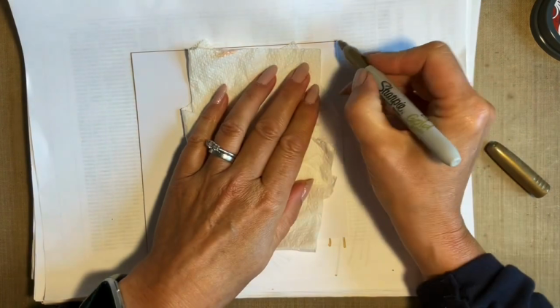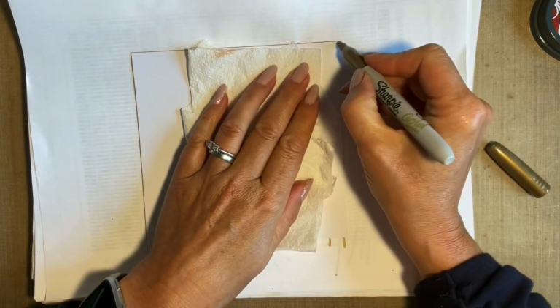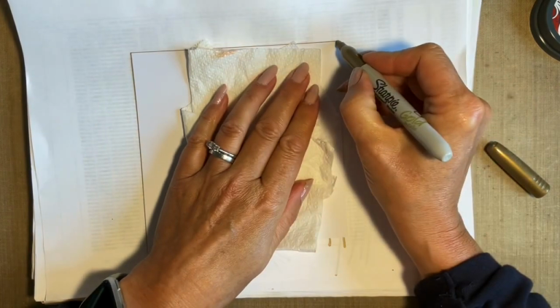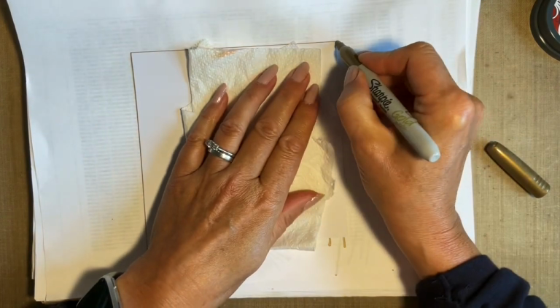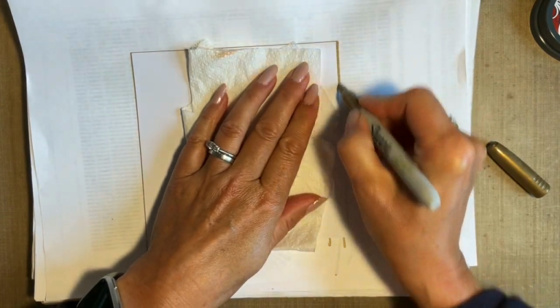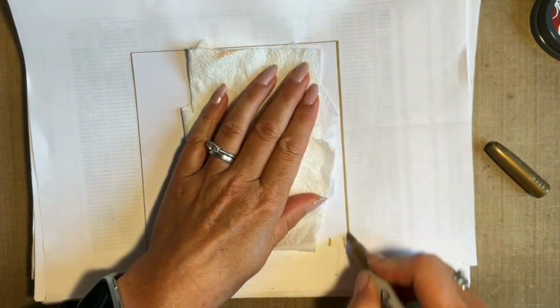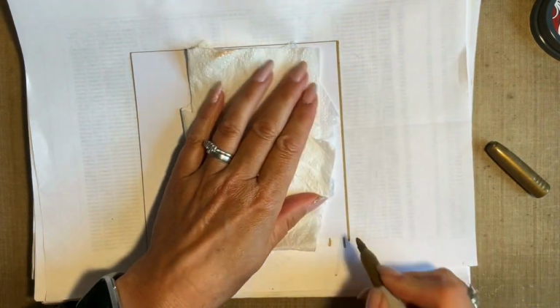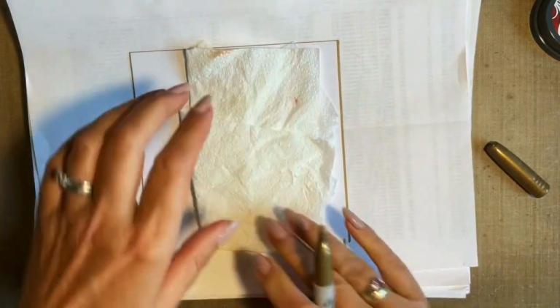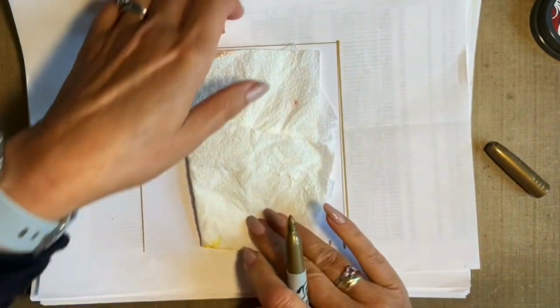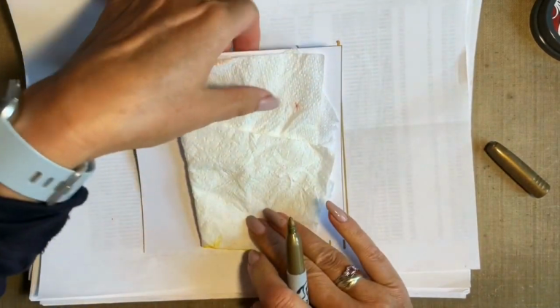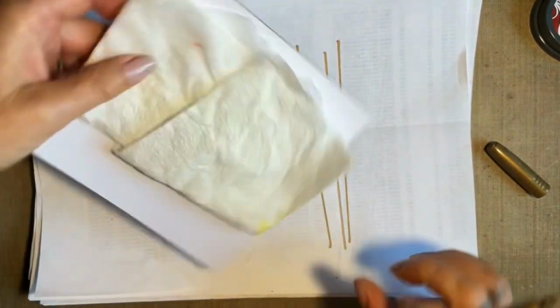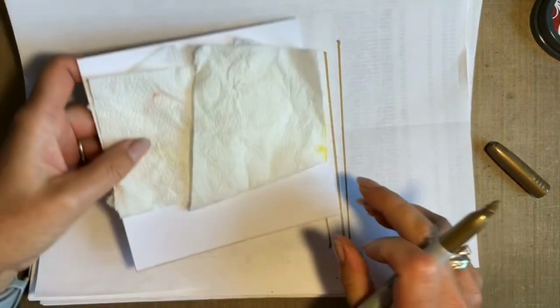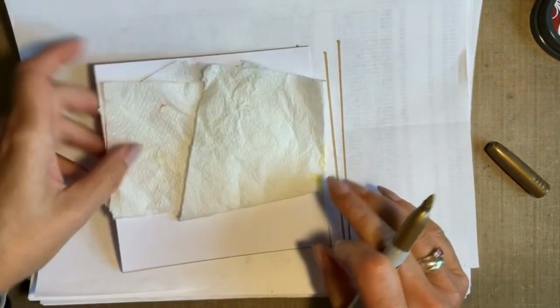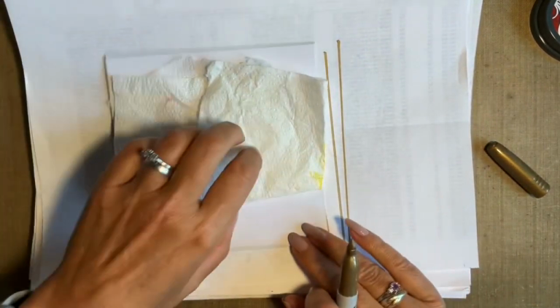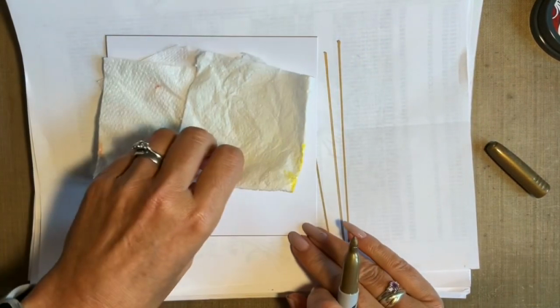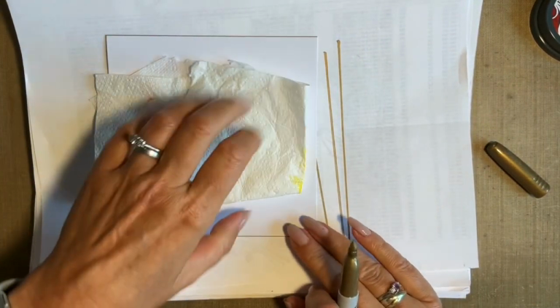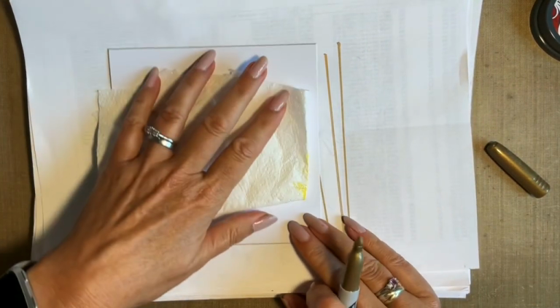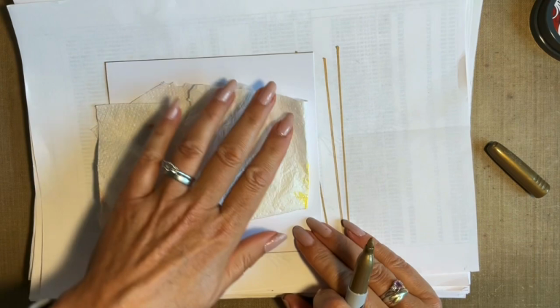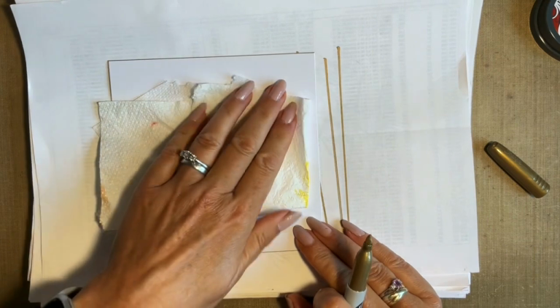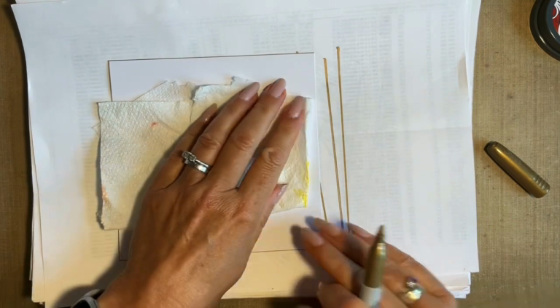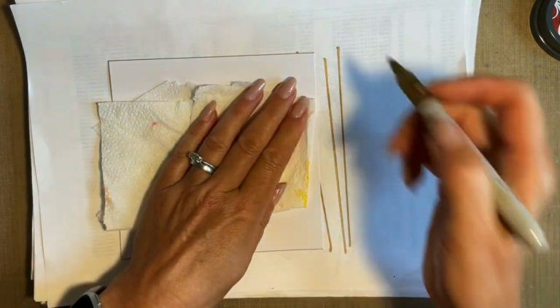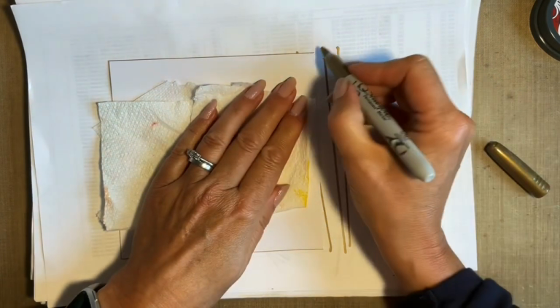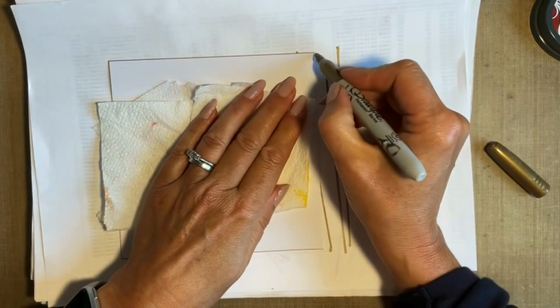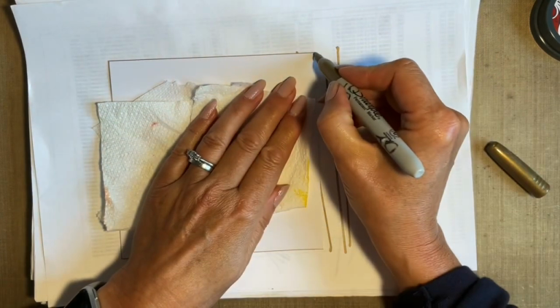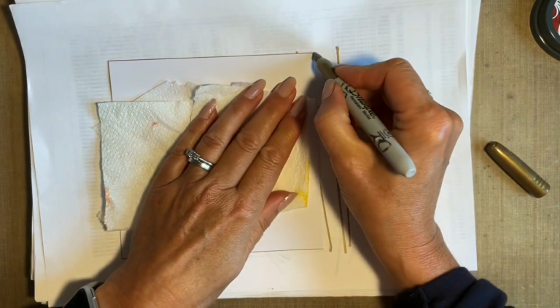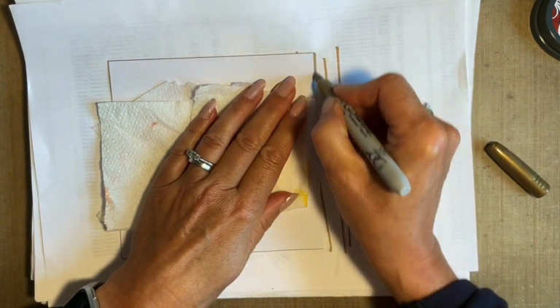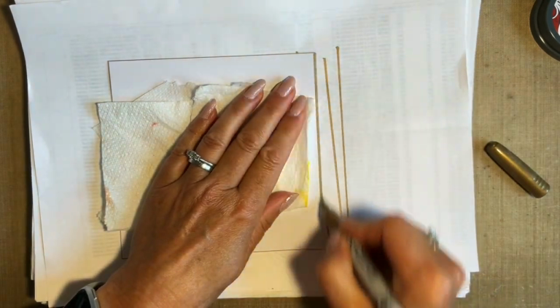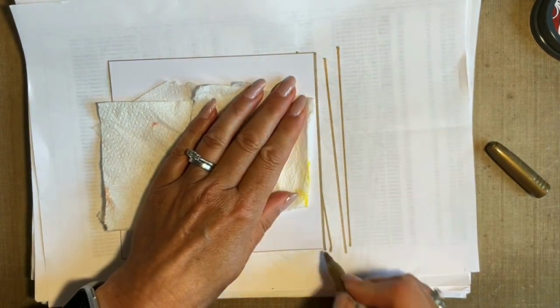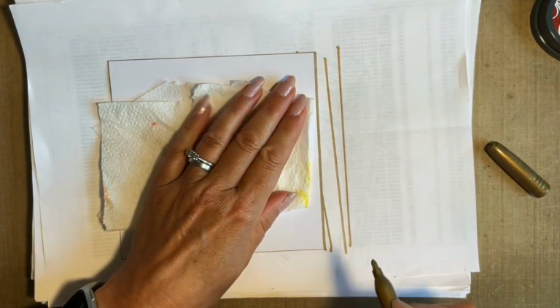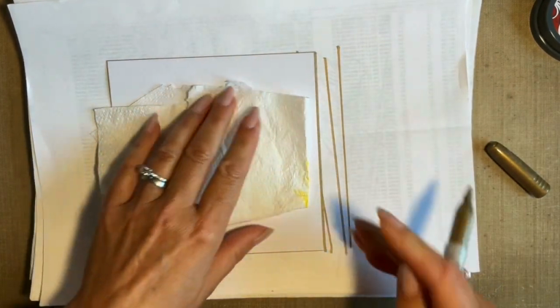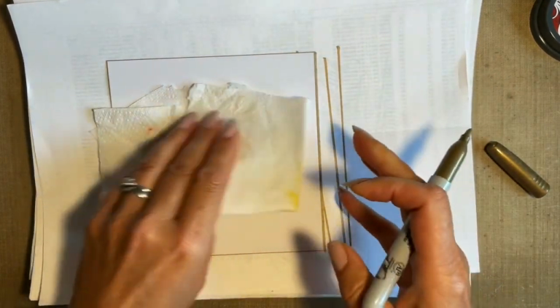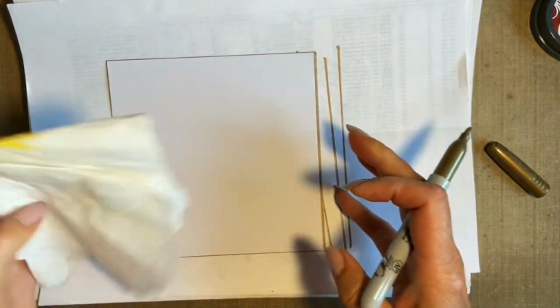I used to use a ruler, but one day I thought, come on, let's be grown up. And I have to say, since I've done it this way, it's much quicker.